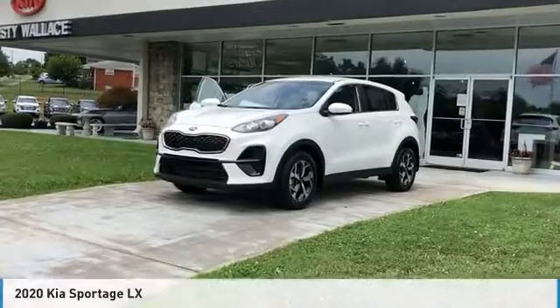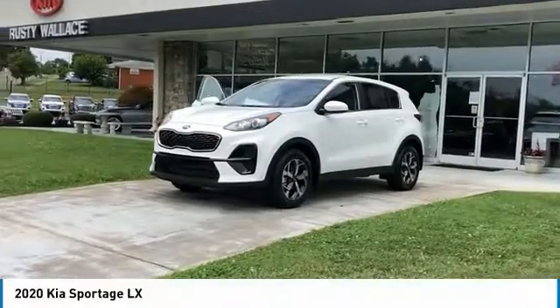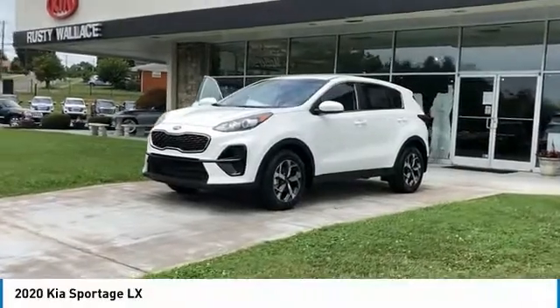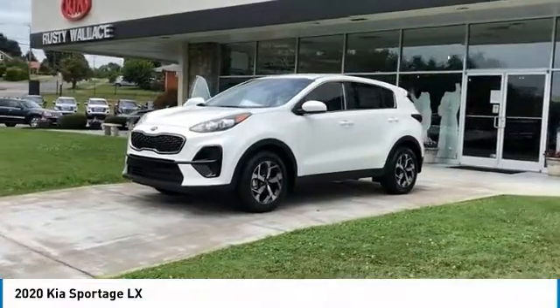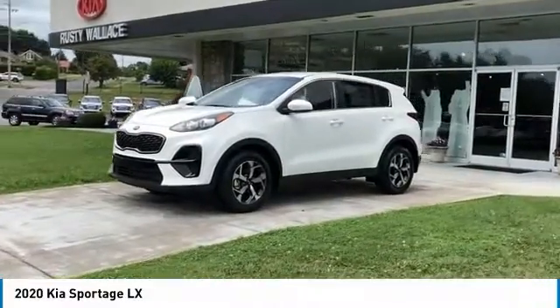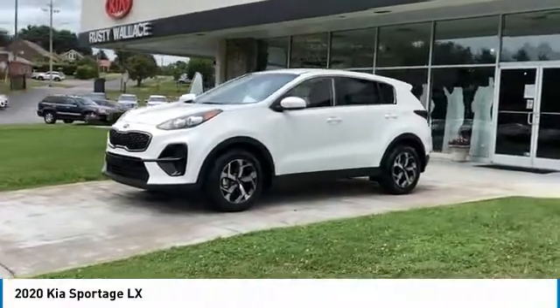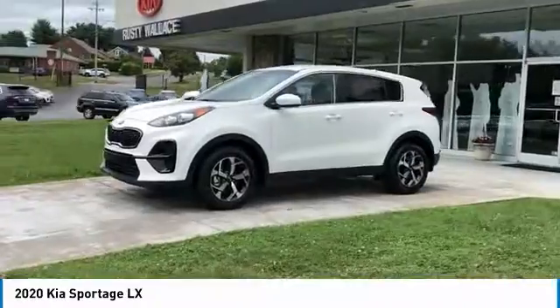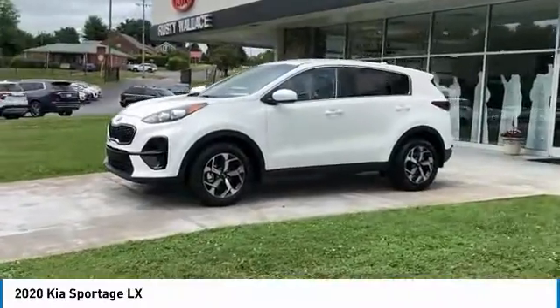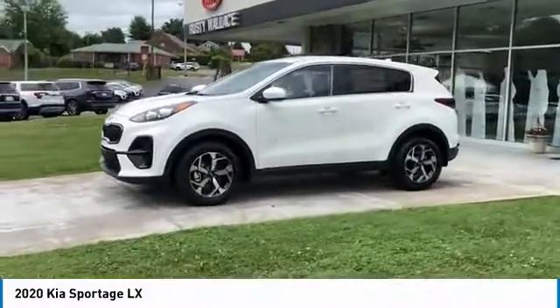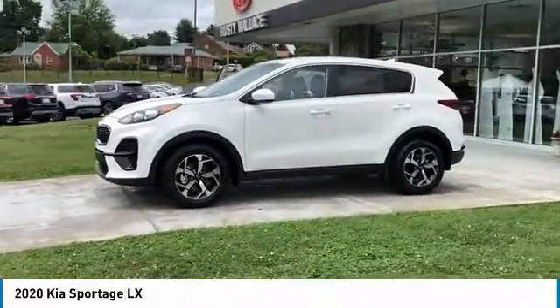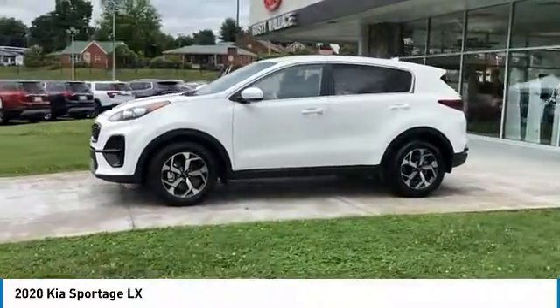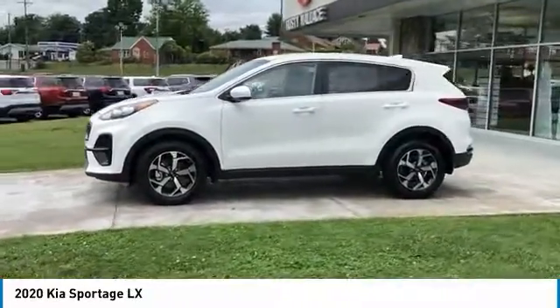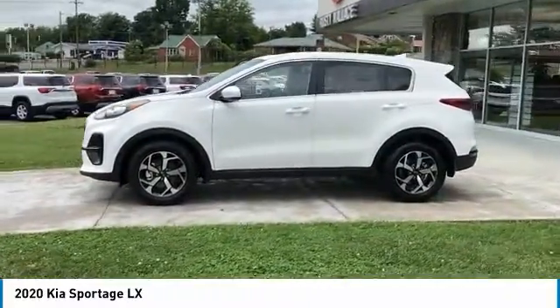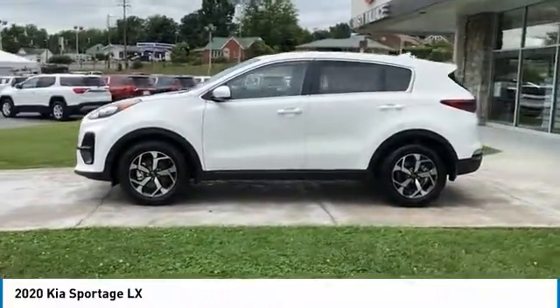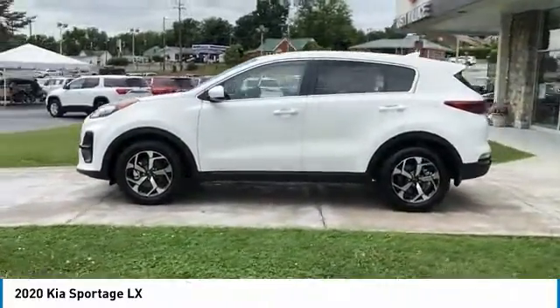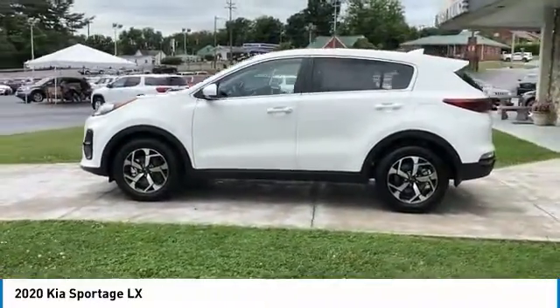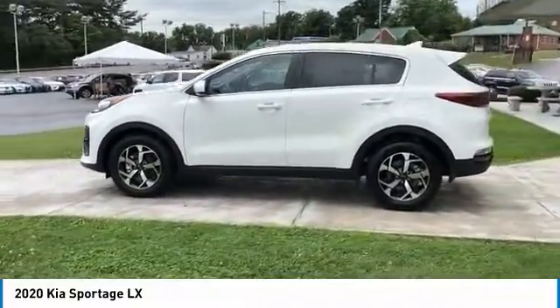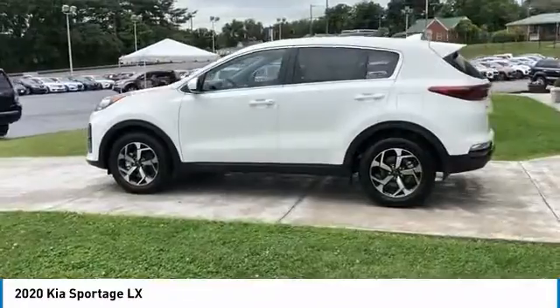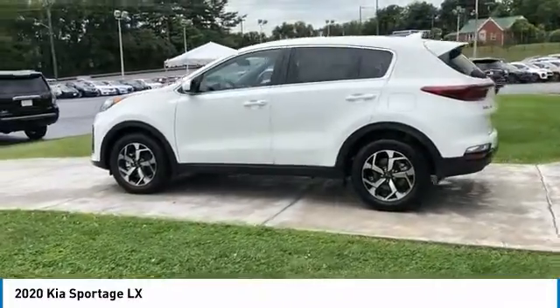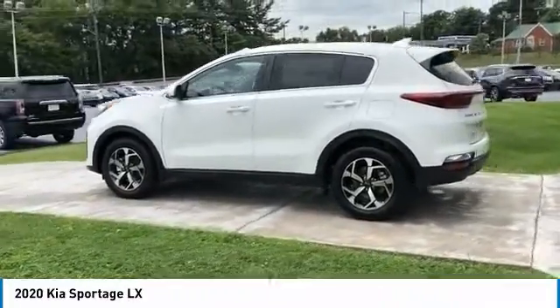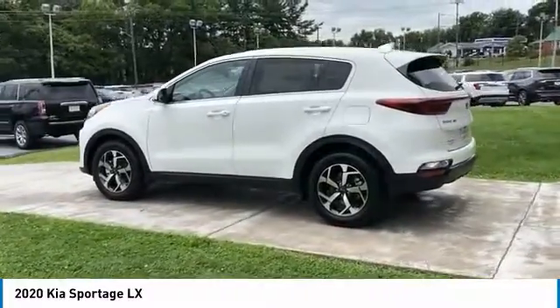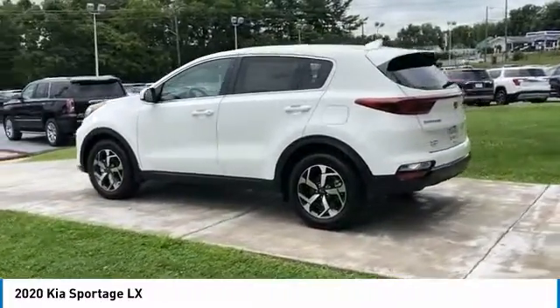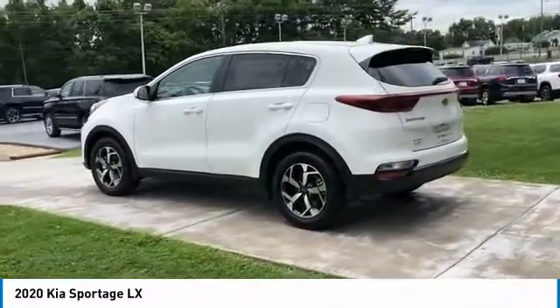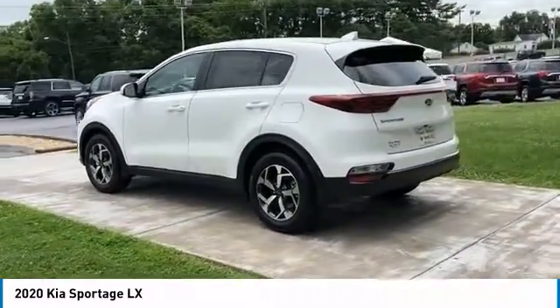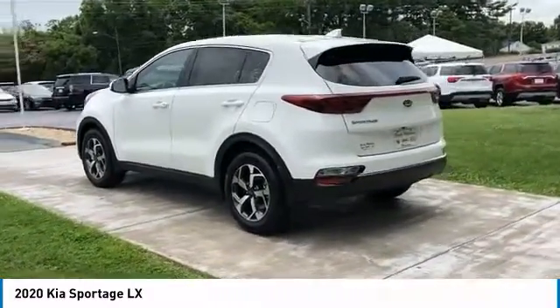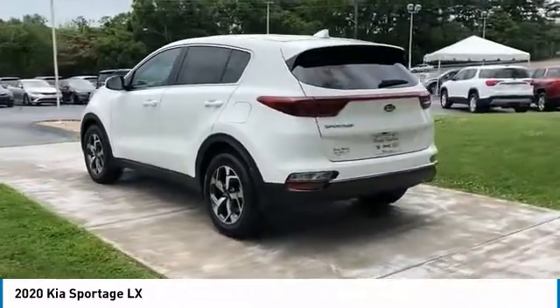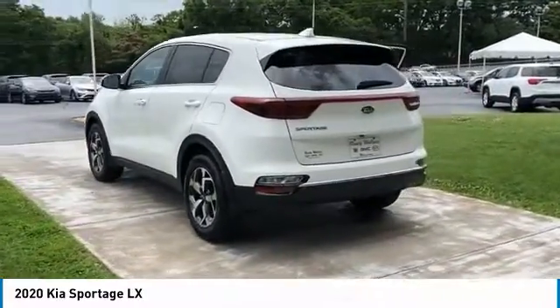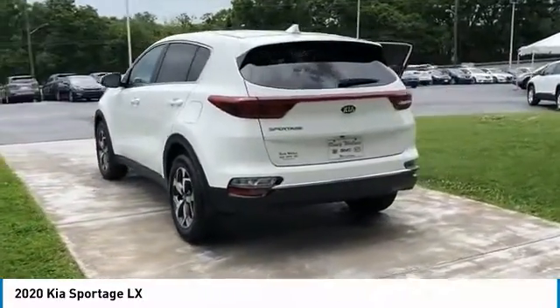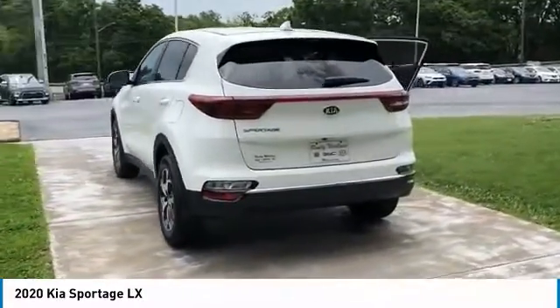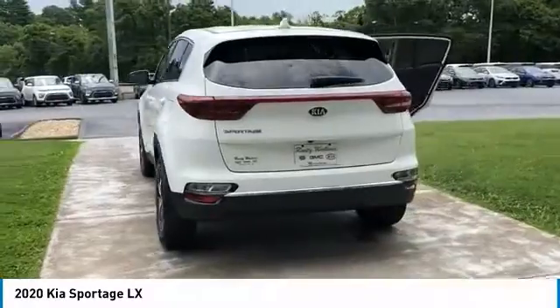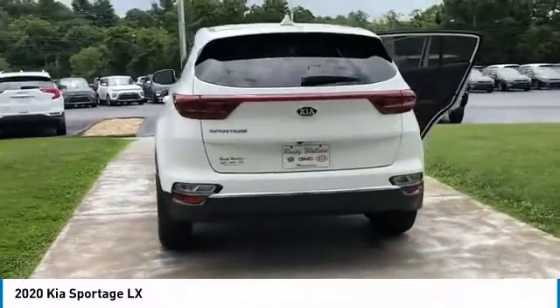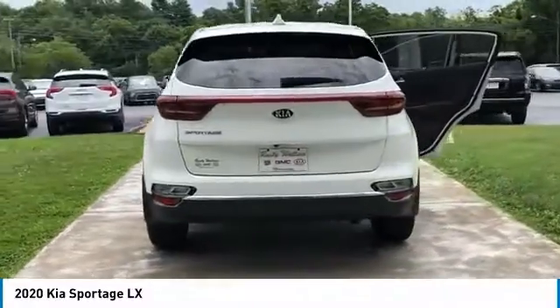Stop by and take a look at the 2020 Sportage. With its sleek and stylish exterior and its roomy, feature-laden interior, the Sportage both looks good and performs well on the road.